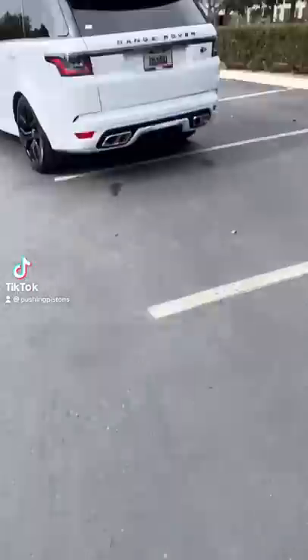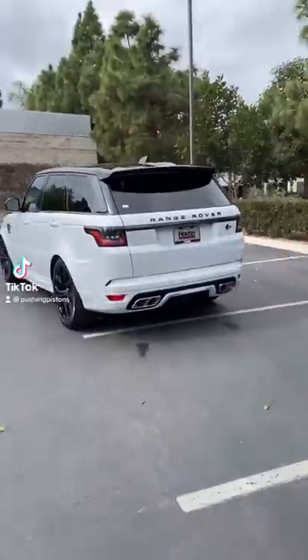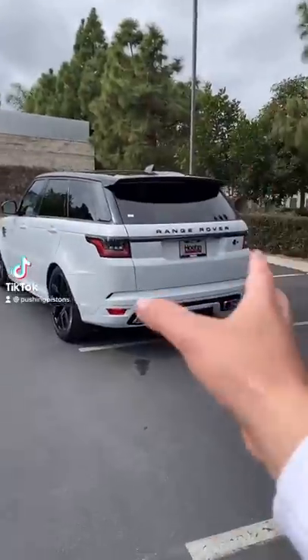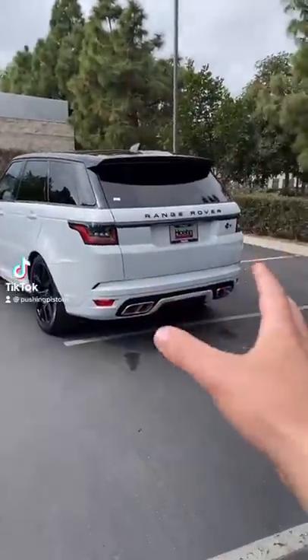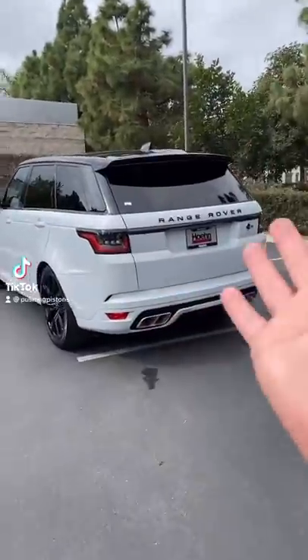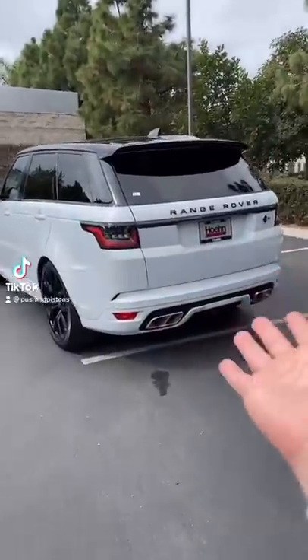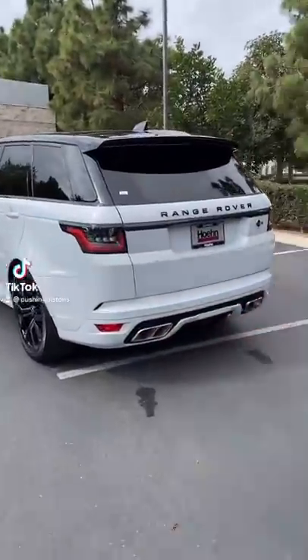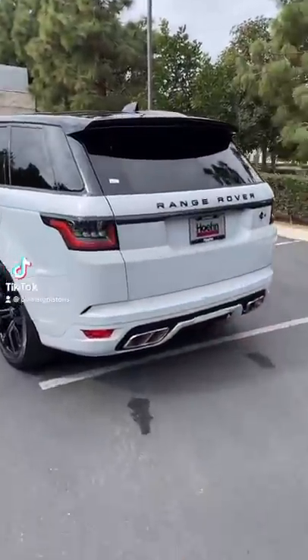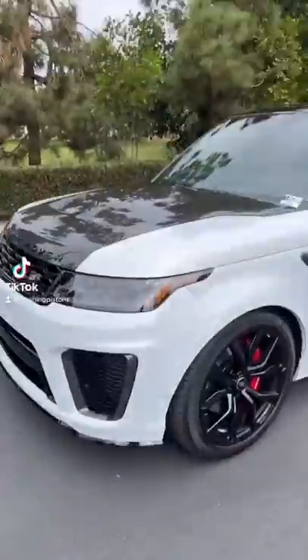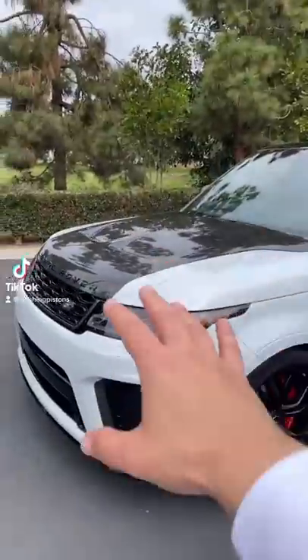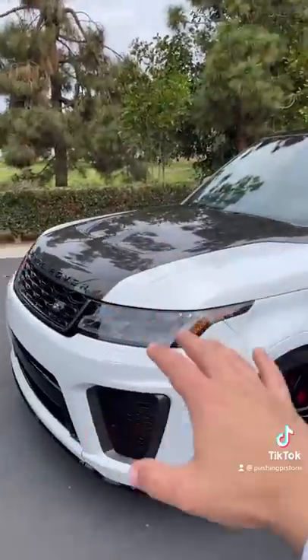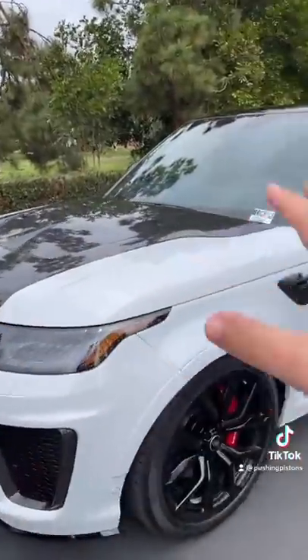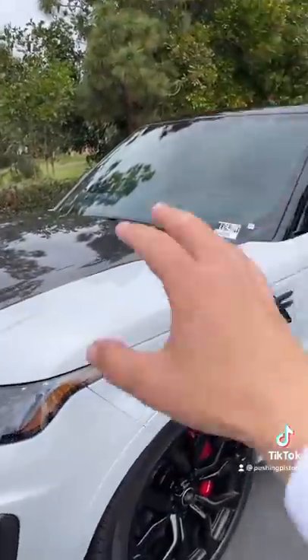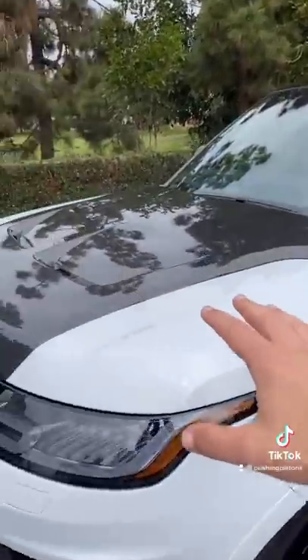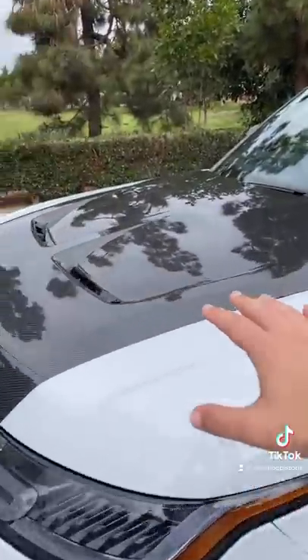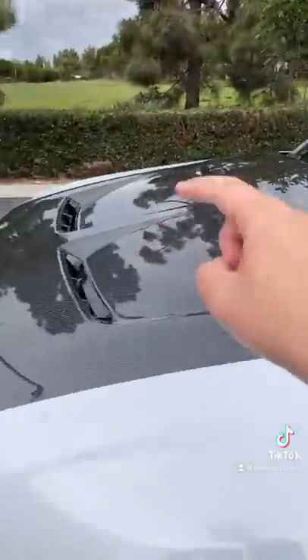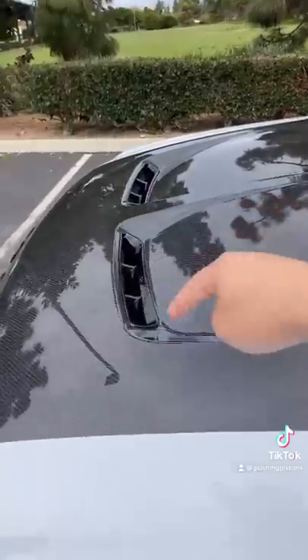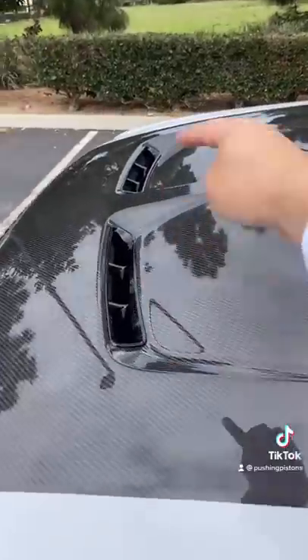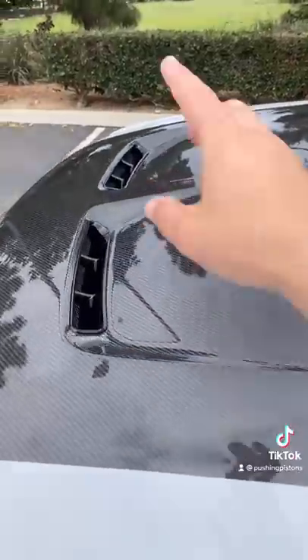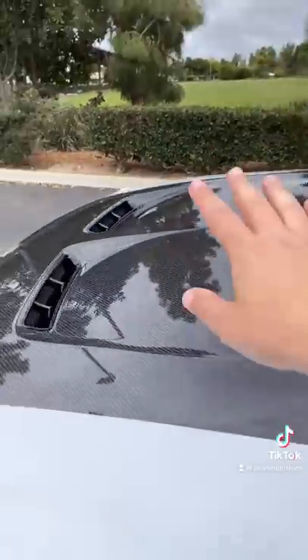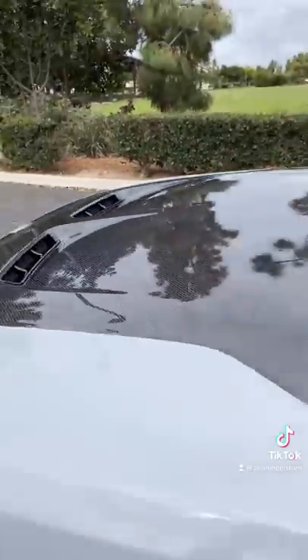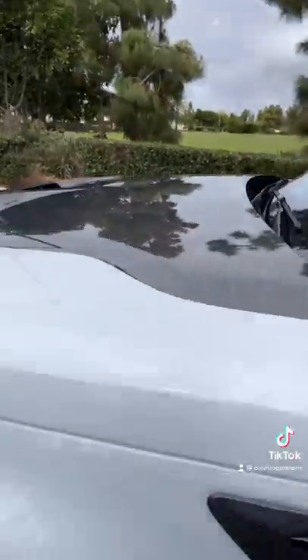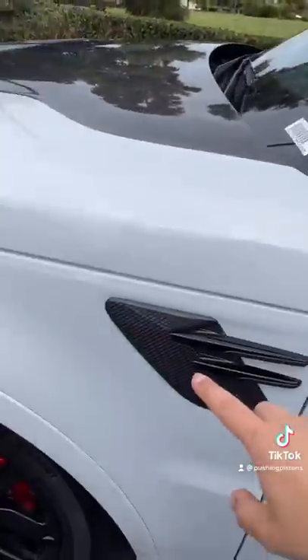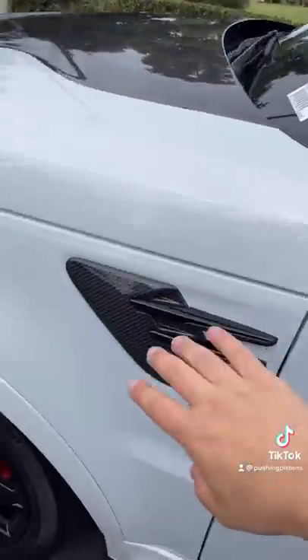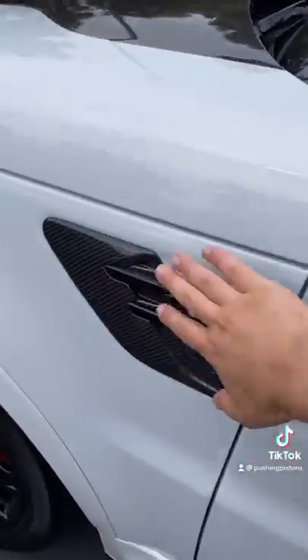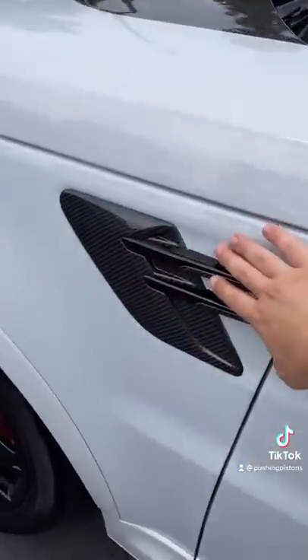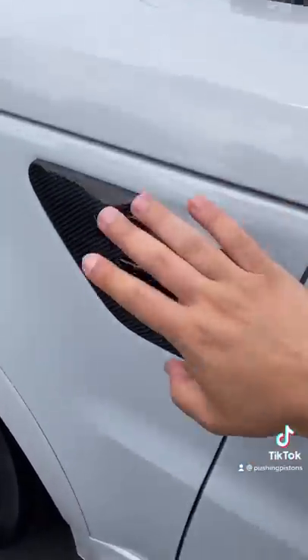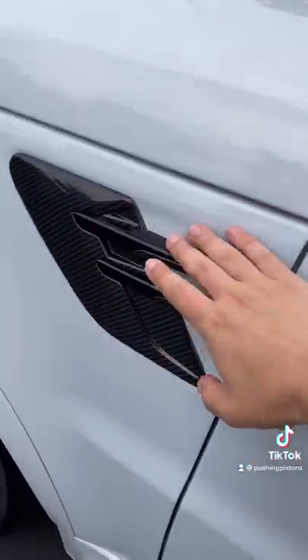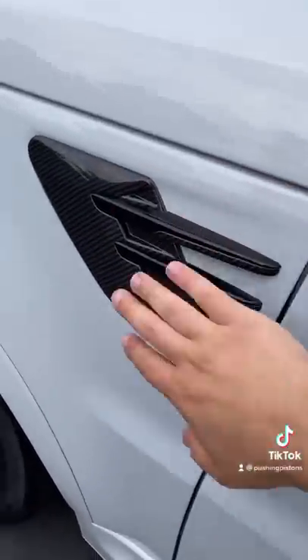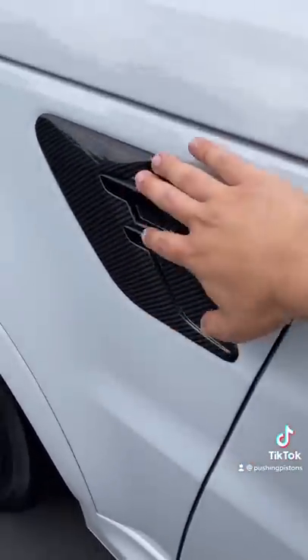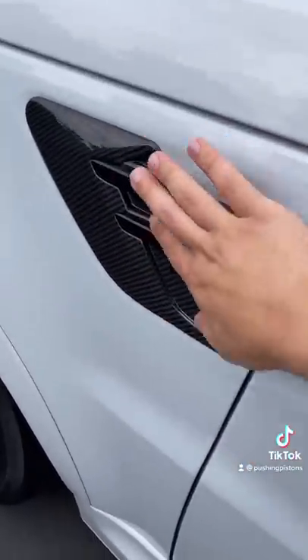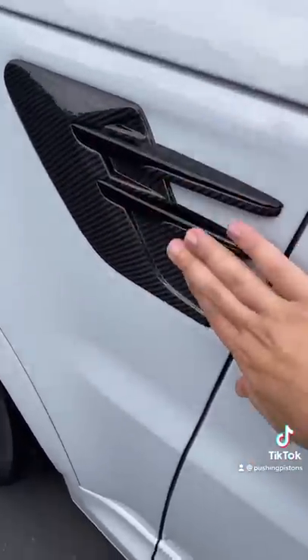I'm going to tell you some of the weird features on the Range Rover Sport SVR. Because this is the carbon edition, you do have a full carbon fiber hood, which is functional with these scoops. But there are these carbon fiber pieces which I thought were vents, but they're actually not.